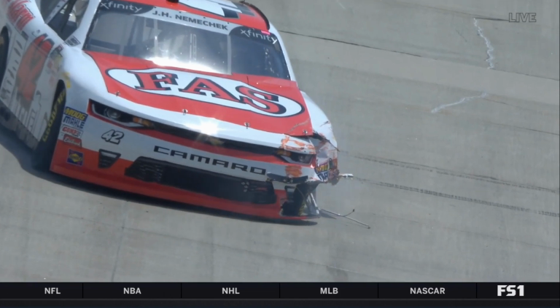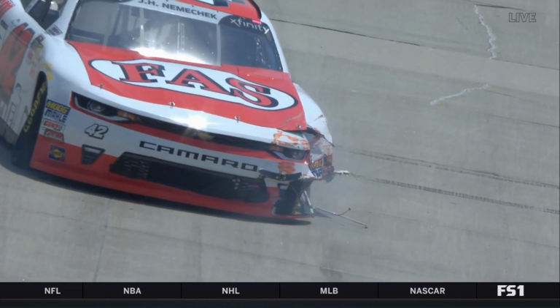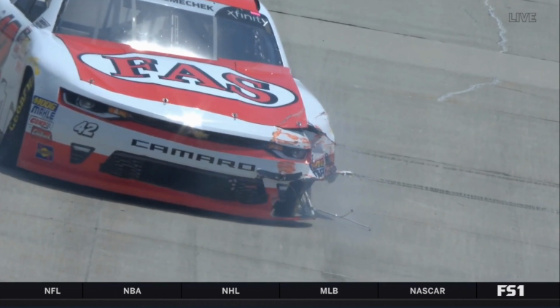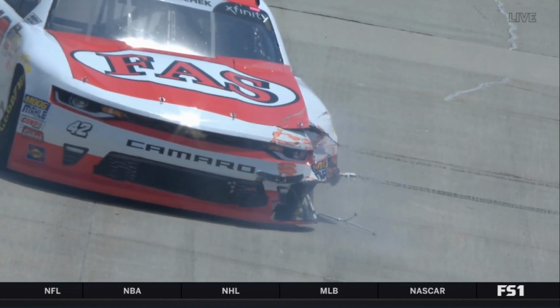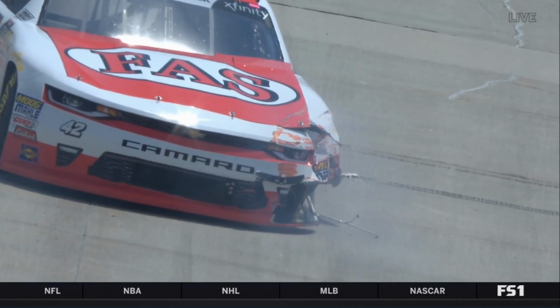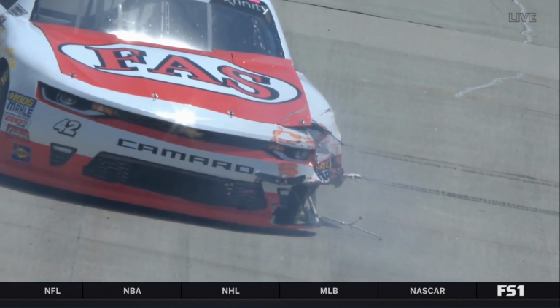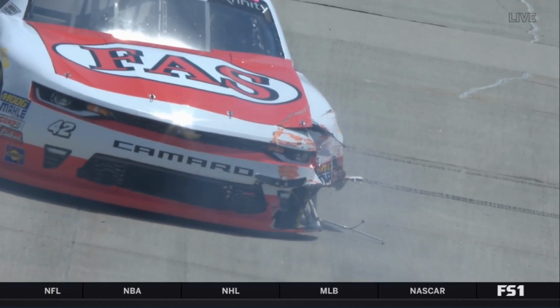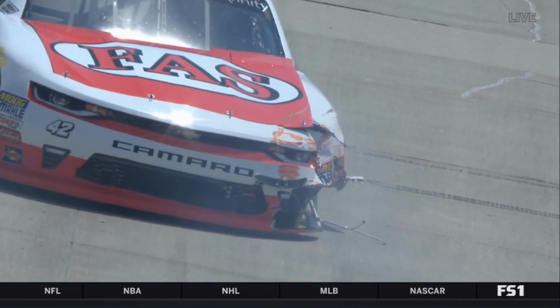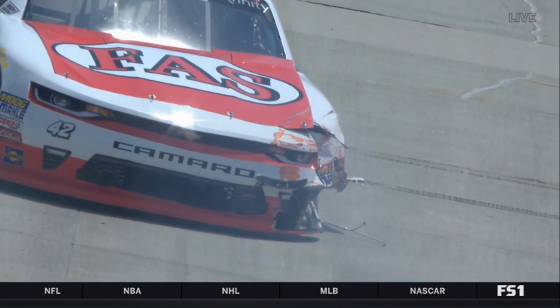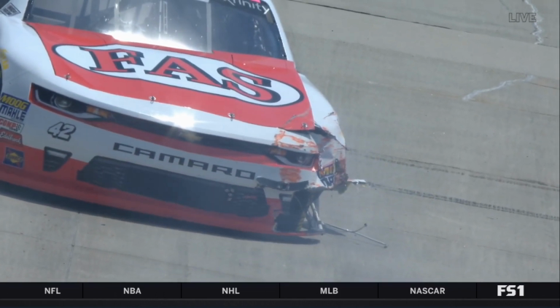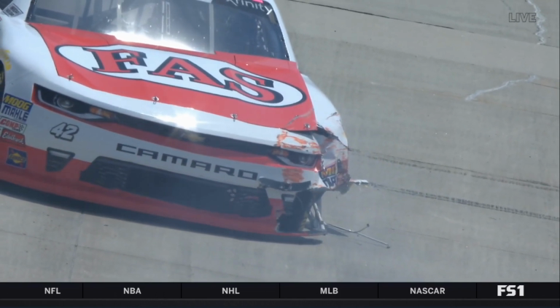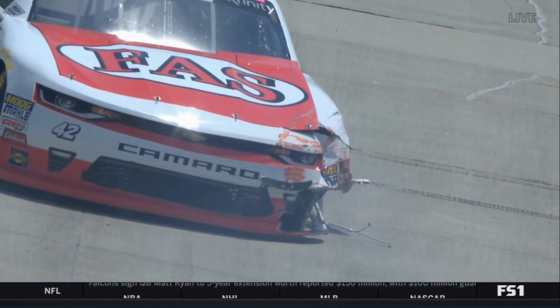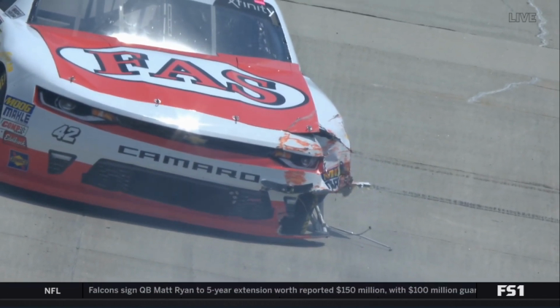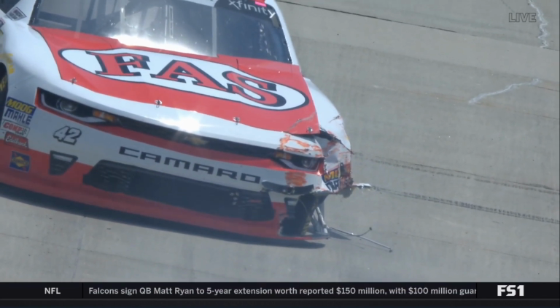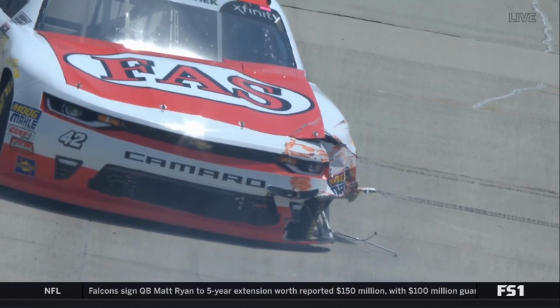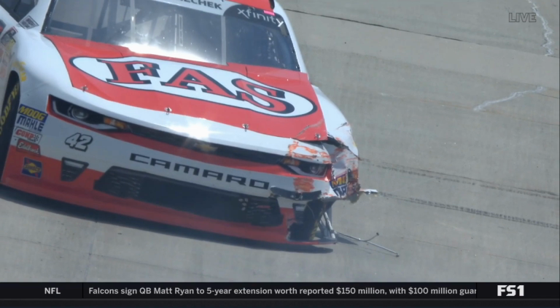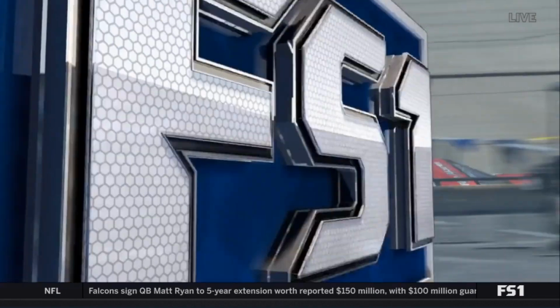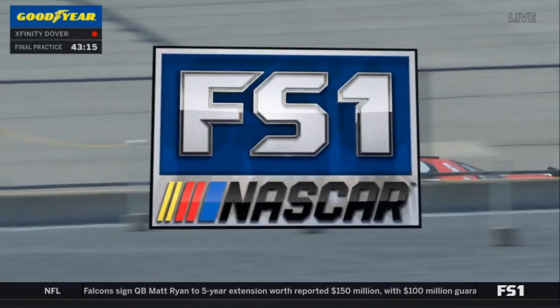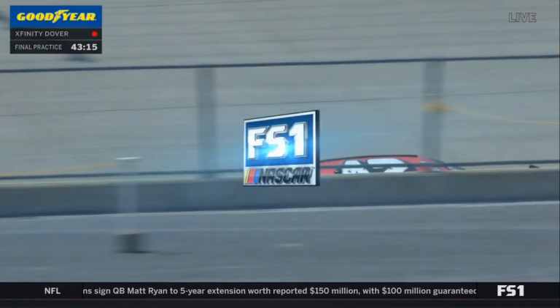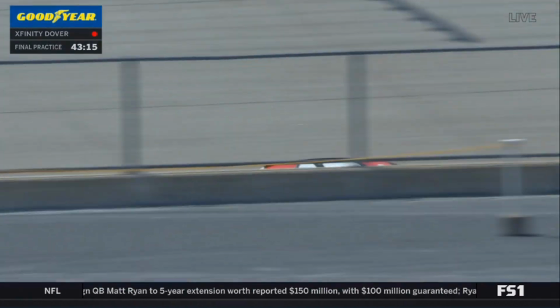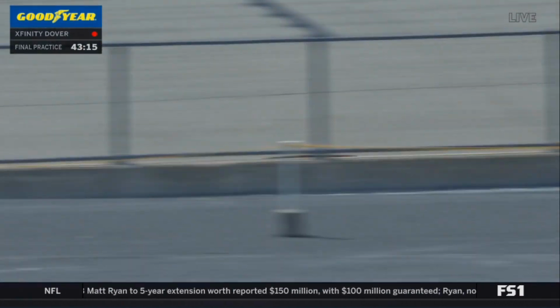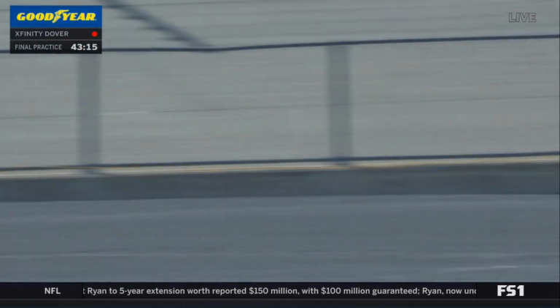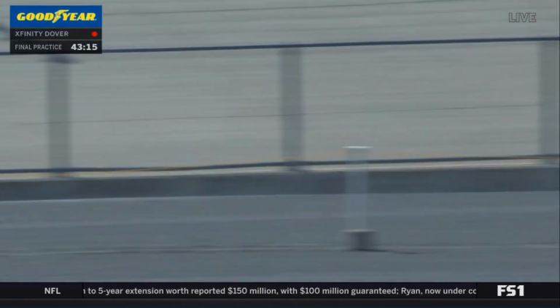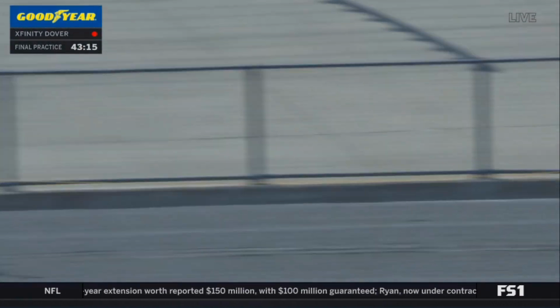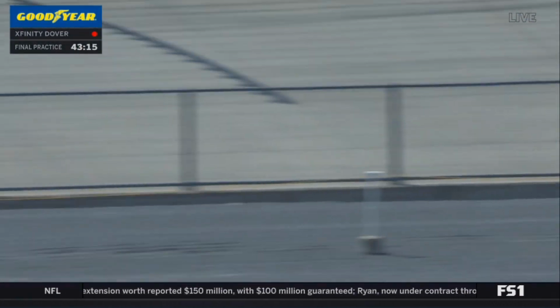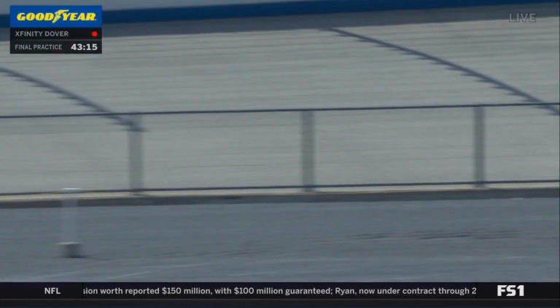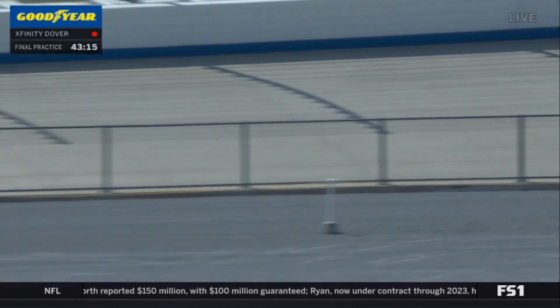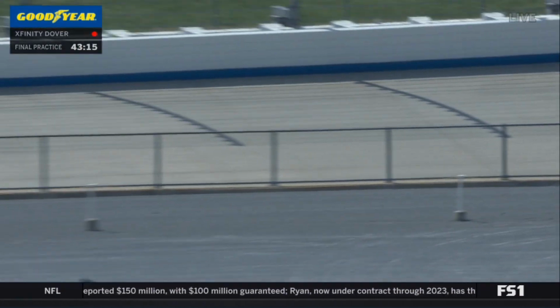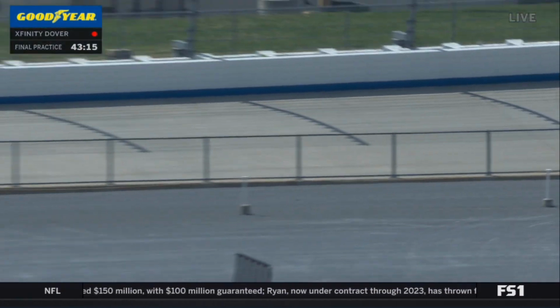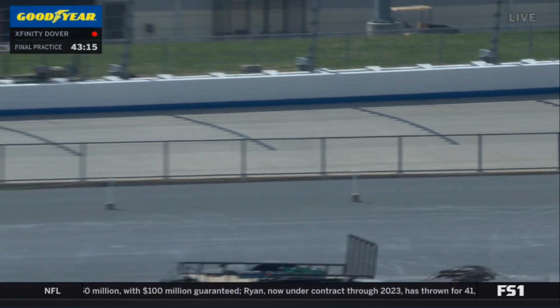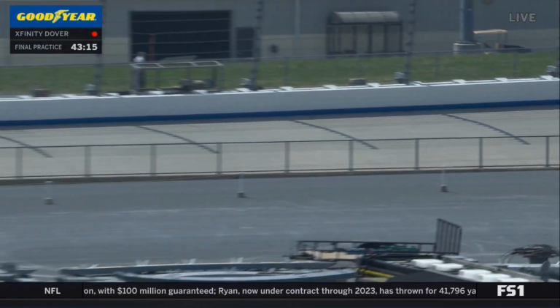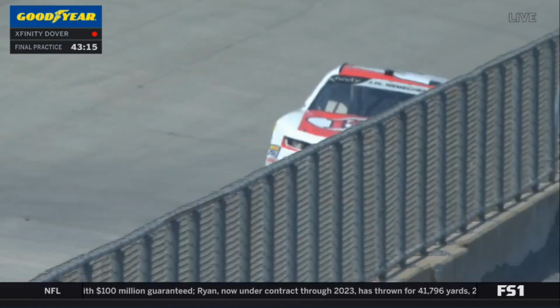The left front got nailed. There you go. The monster will bite. We've said how tough the monster is and what a thrill ride it is to run around this racetrack.